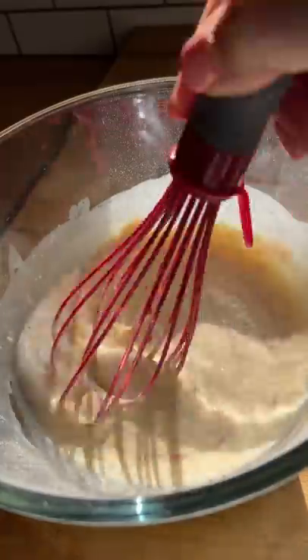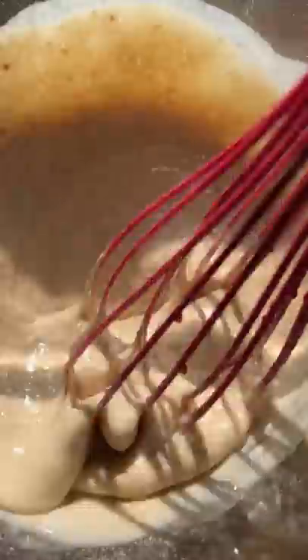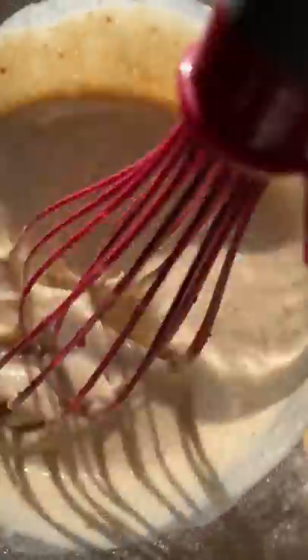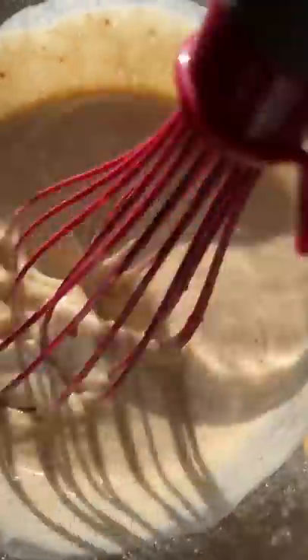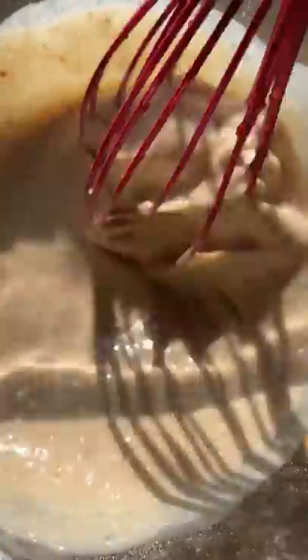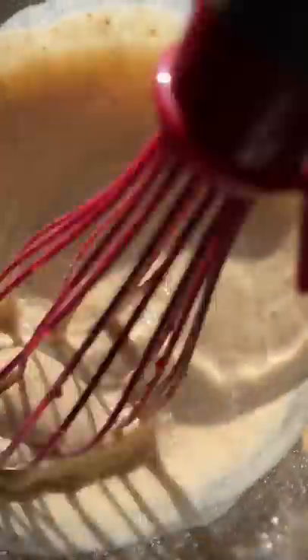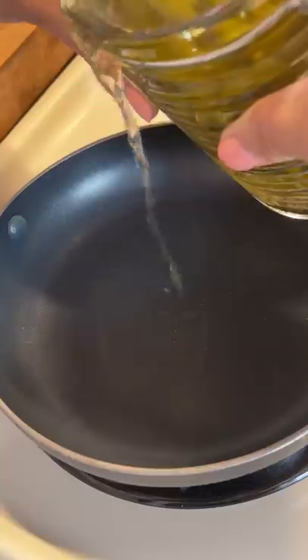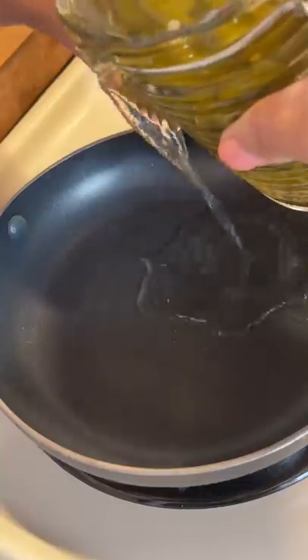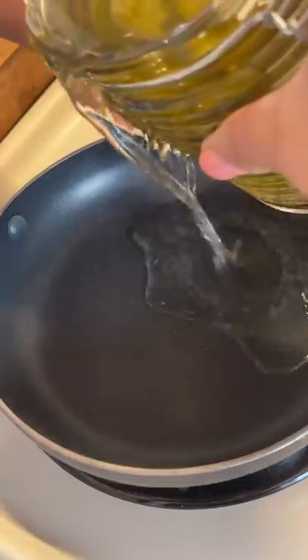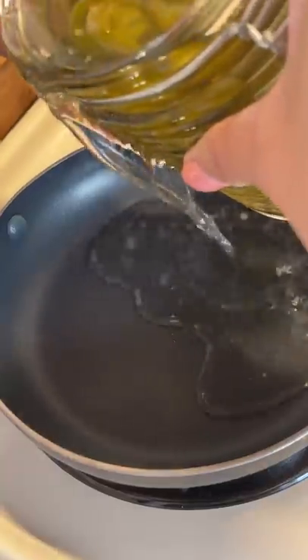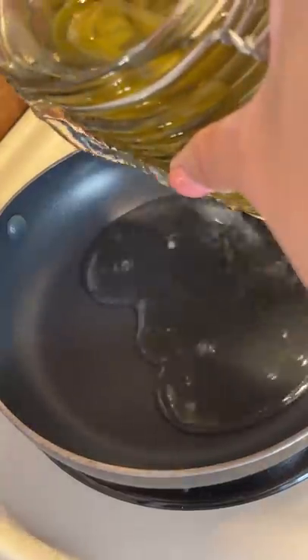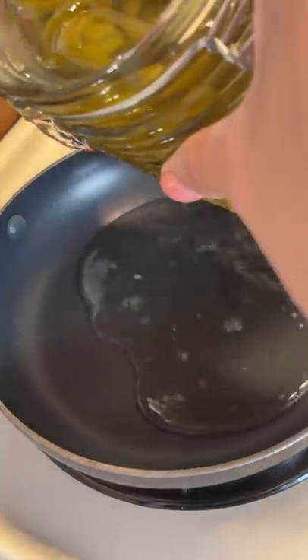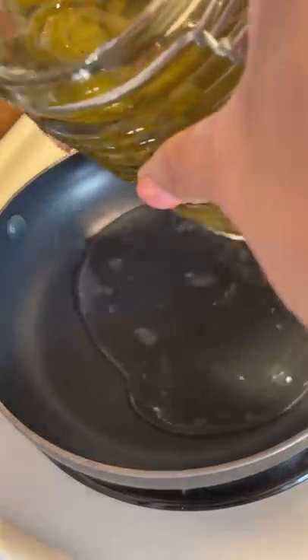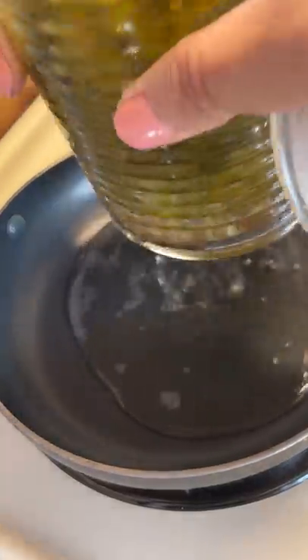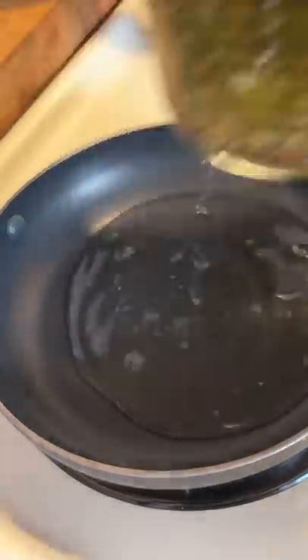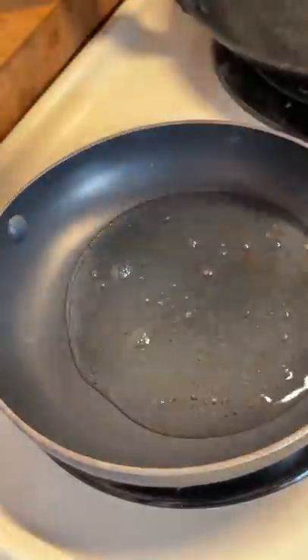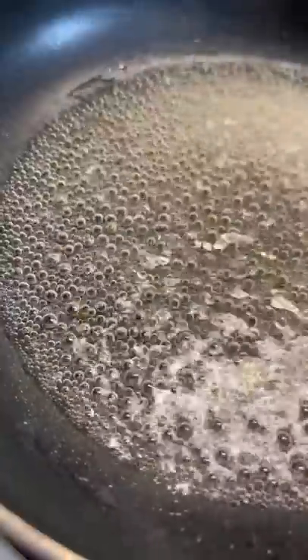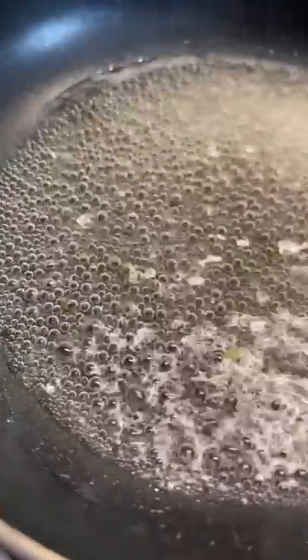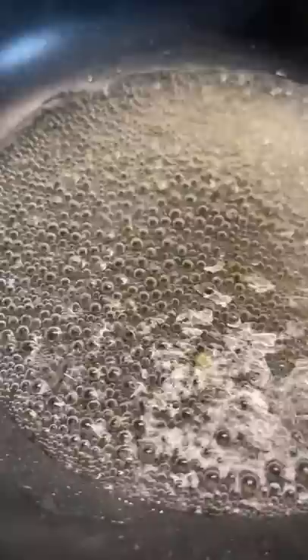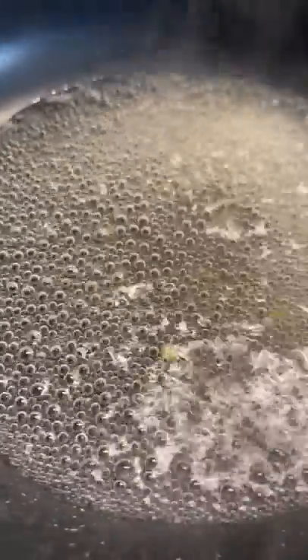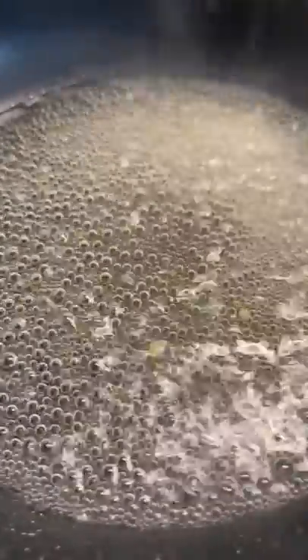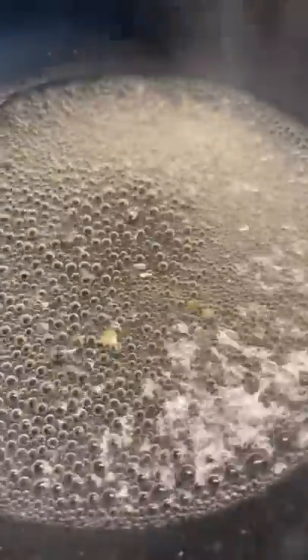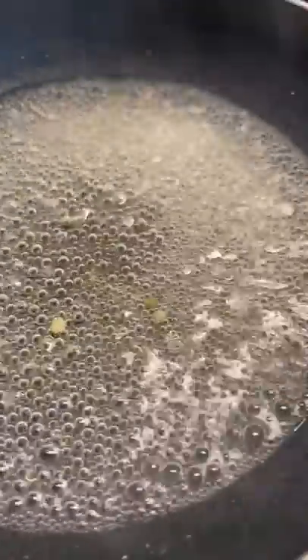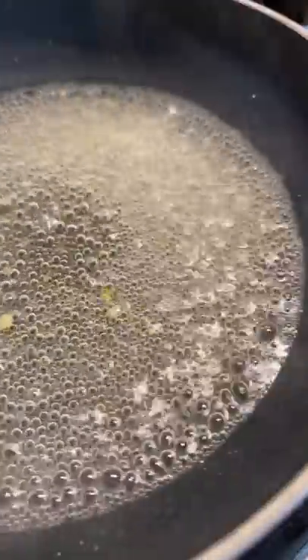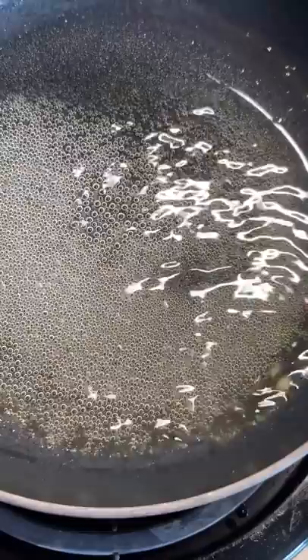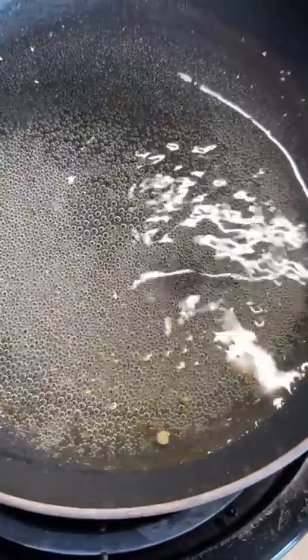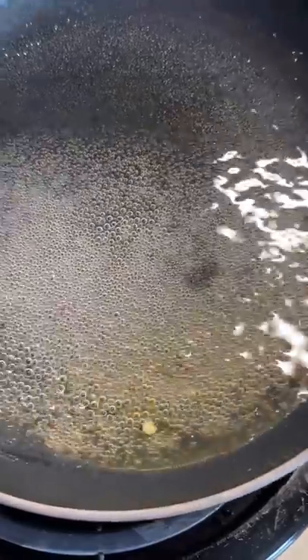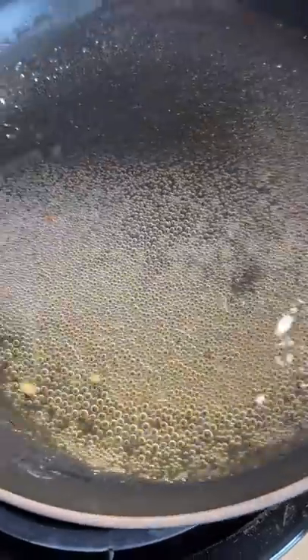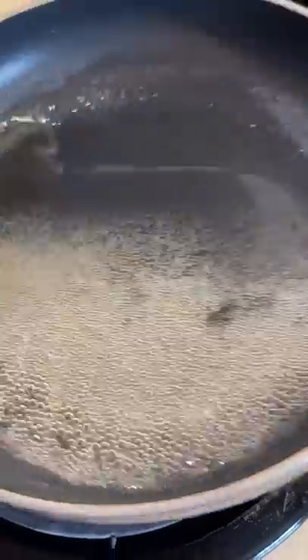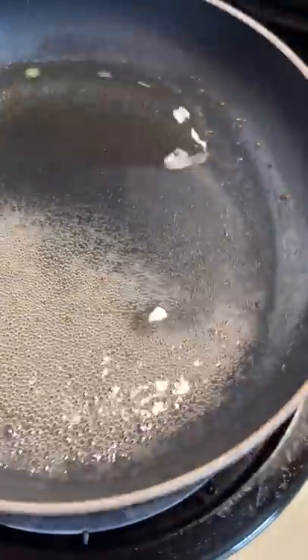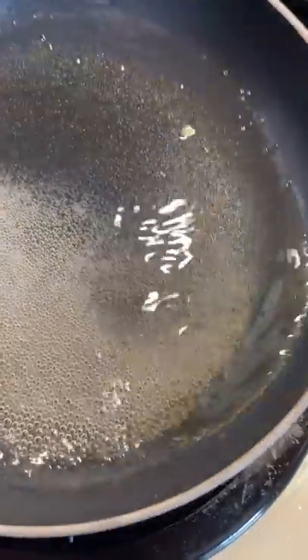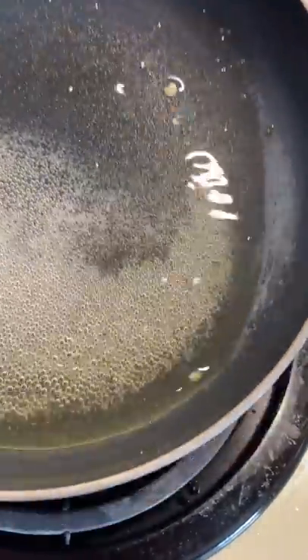and Carolina Reaper peppers. I also had this genius idea to use the candied jalapeño liquid that I made in yesterday's video to create a syrup to pour over the pancakes.